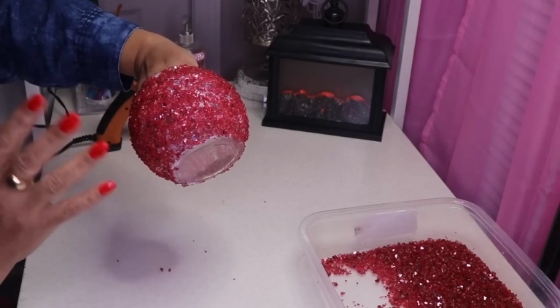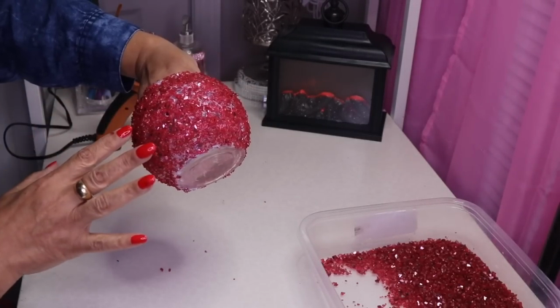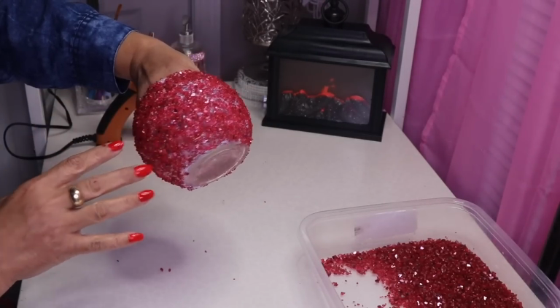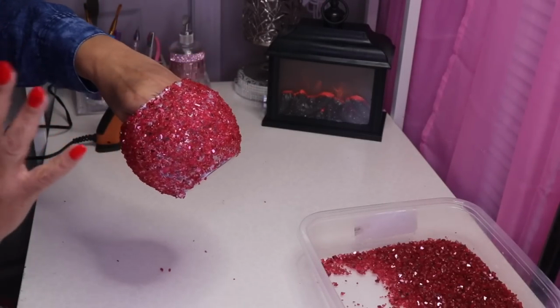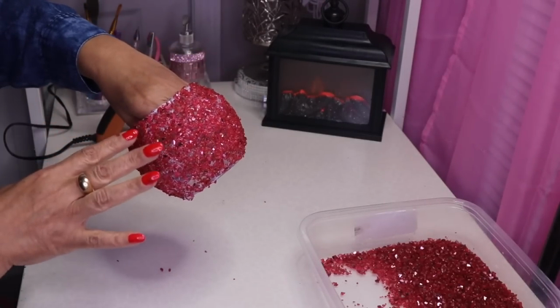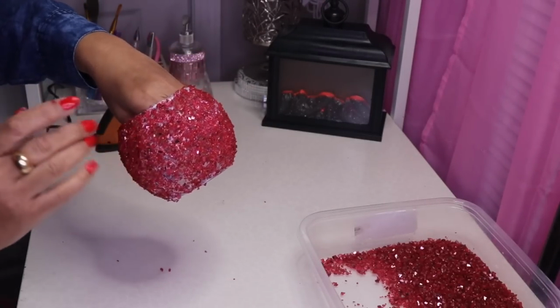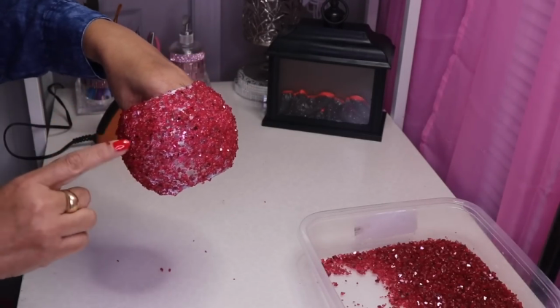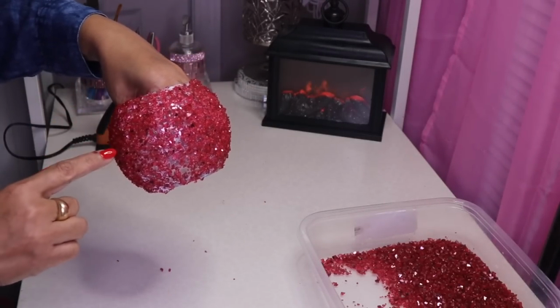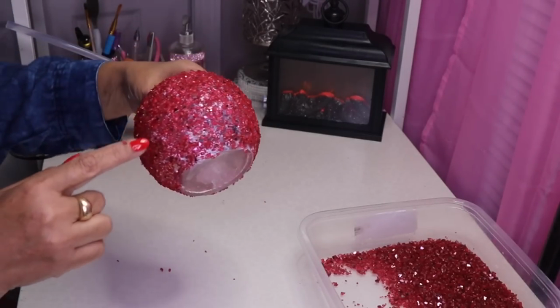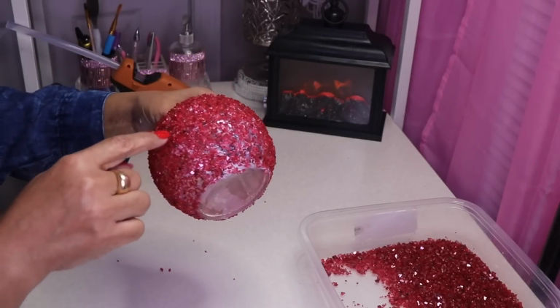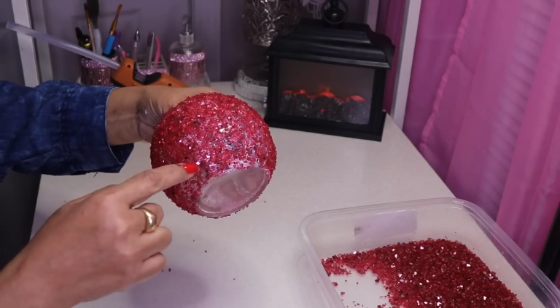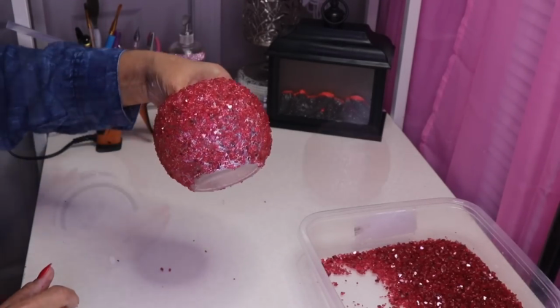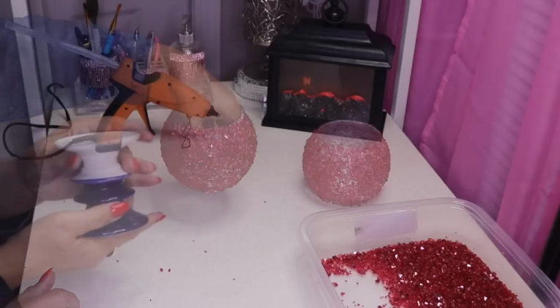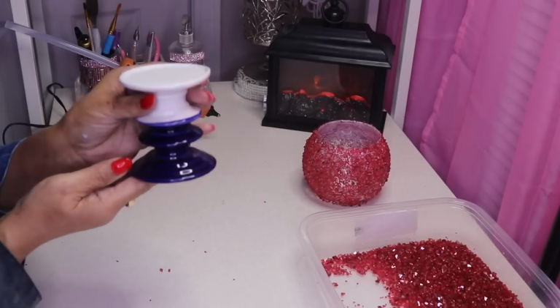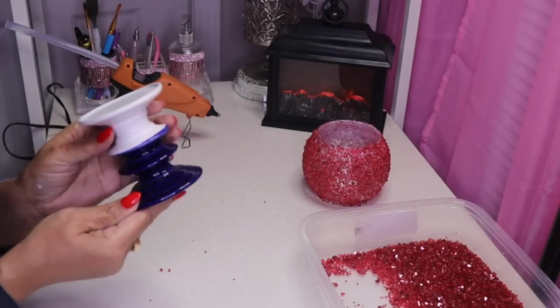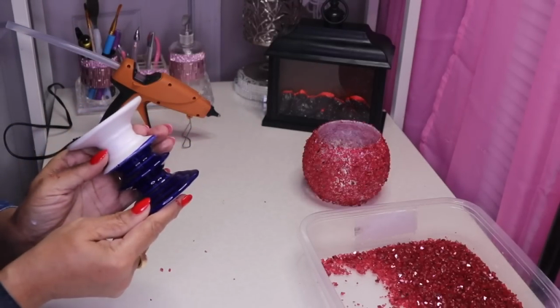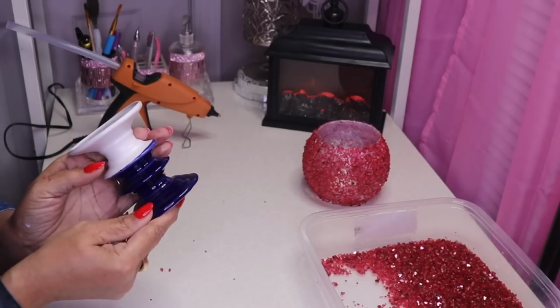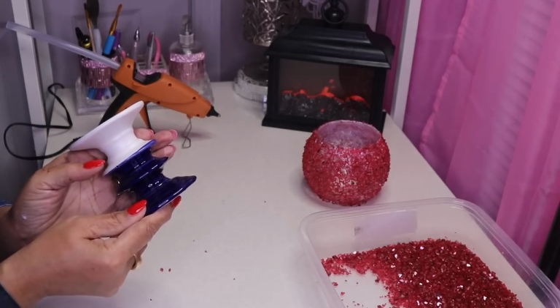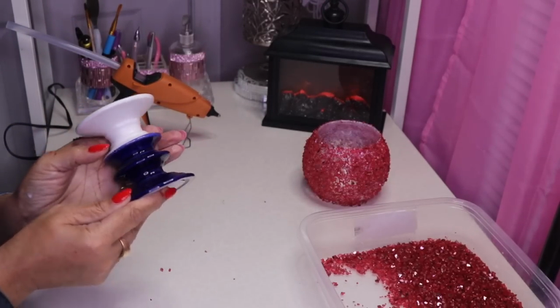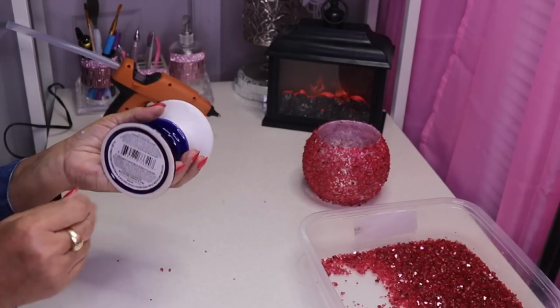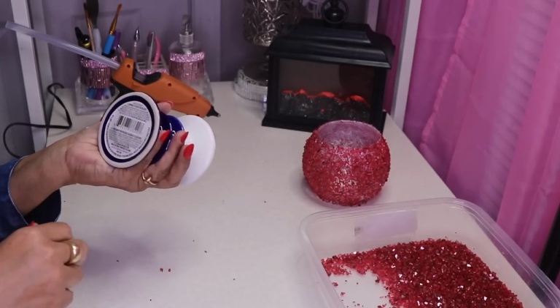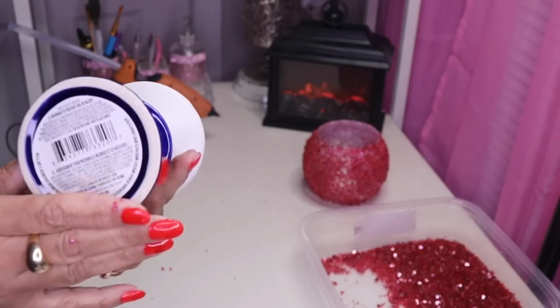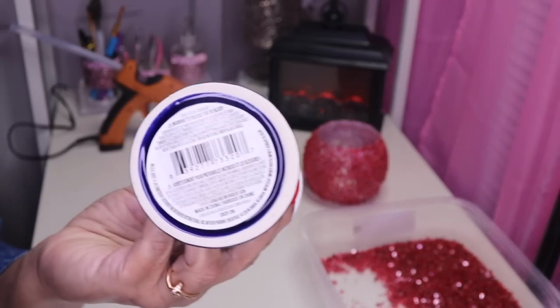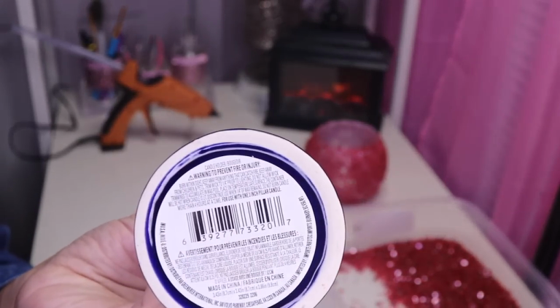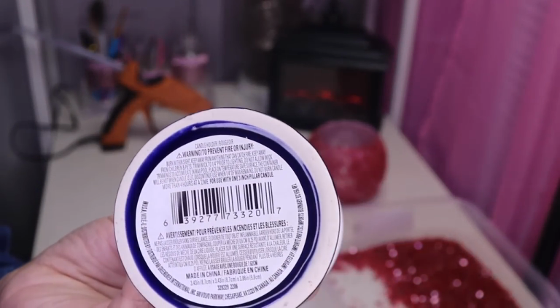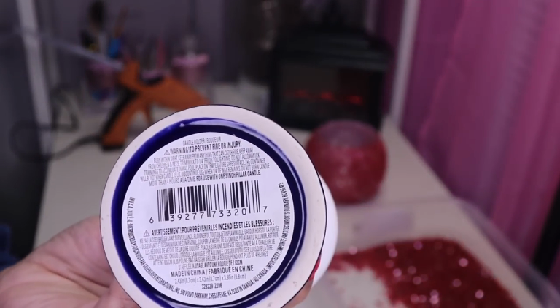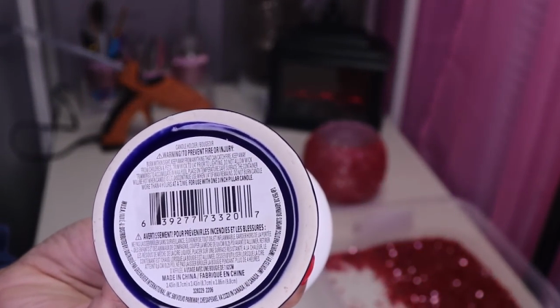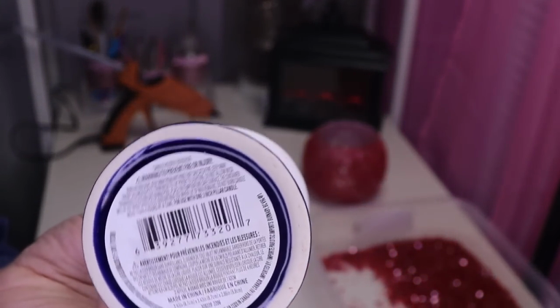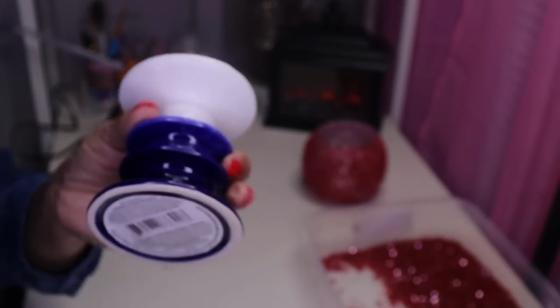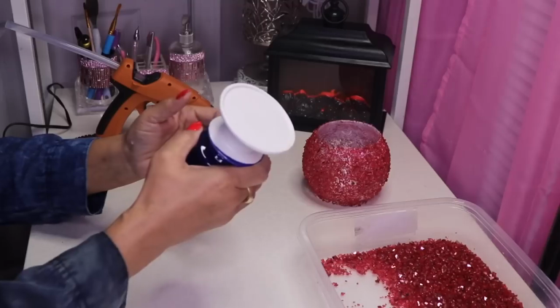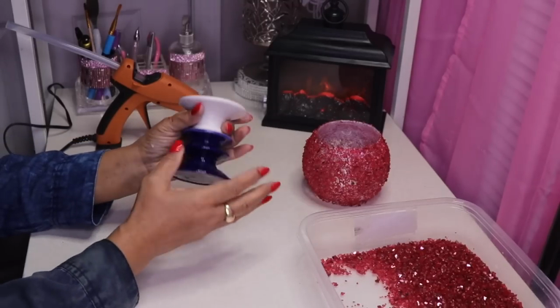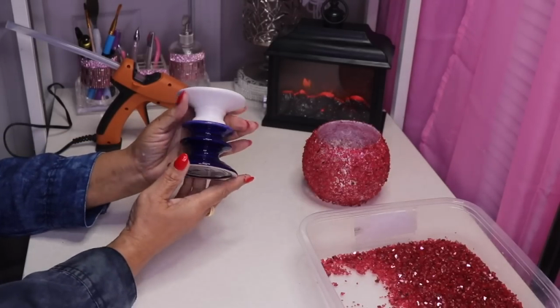Once this dries I'll come back in and add more crushed glass in the open spaces. Next up I have this base that I found at Dollar Tree as well — here's the SKU. I like the idea of it being two different colors but I need it to match my glass.